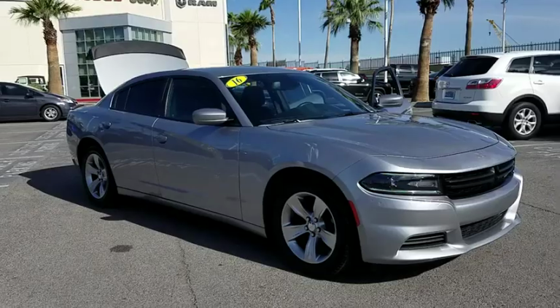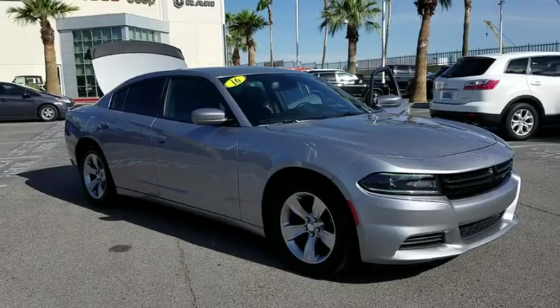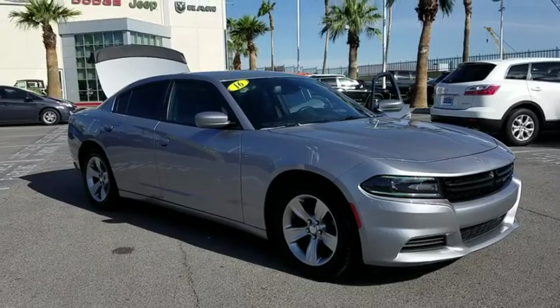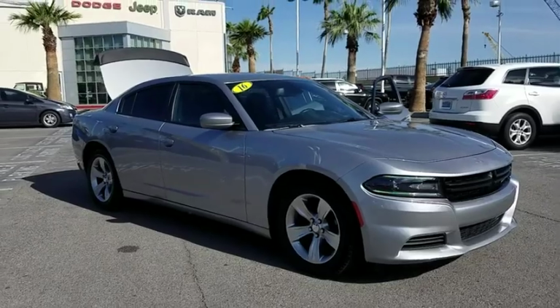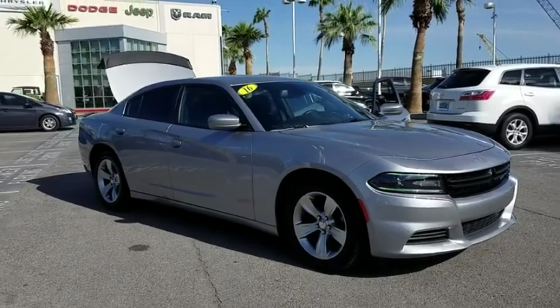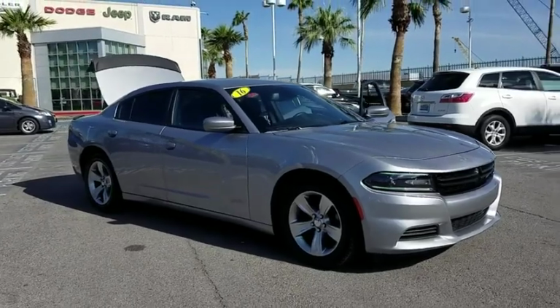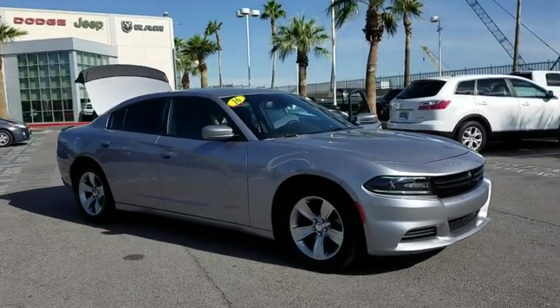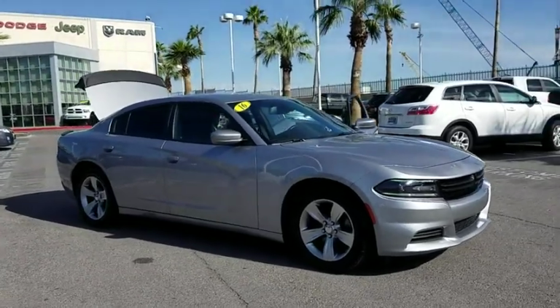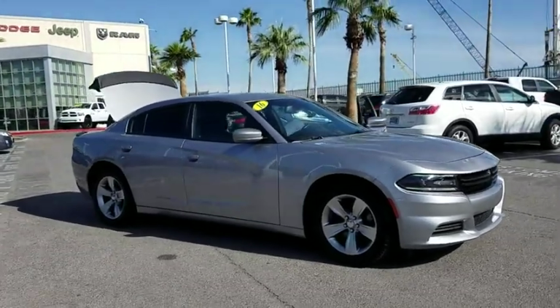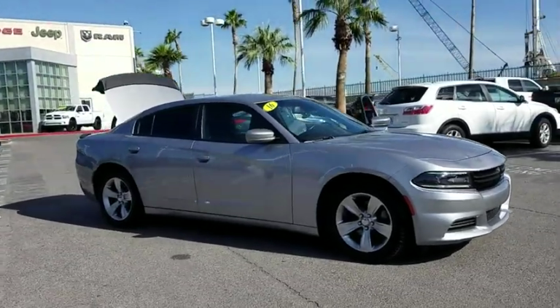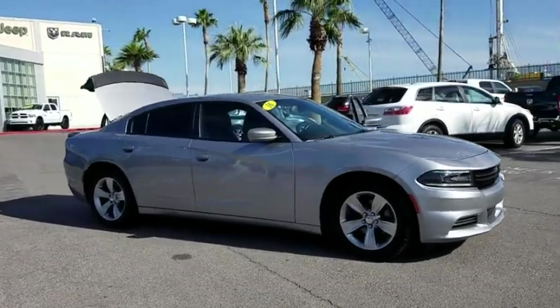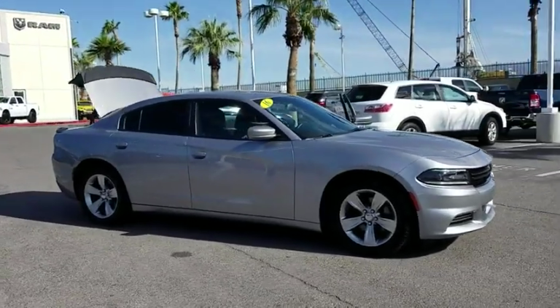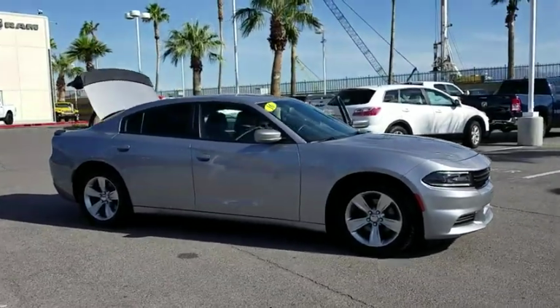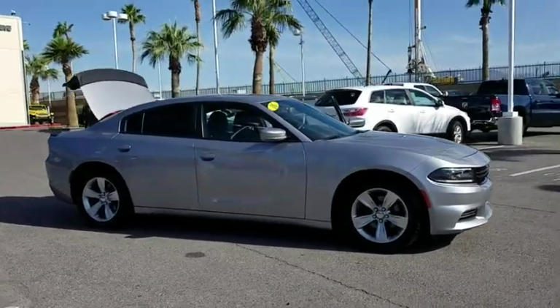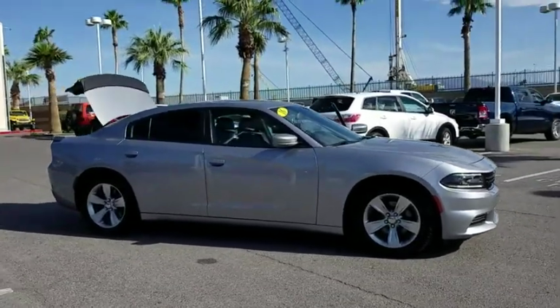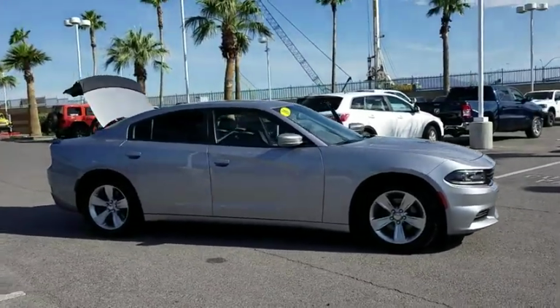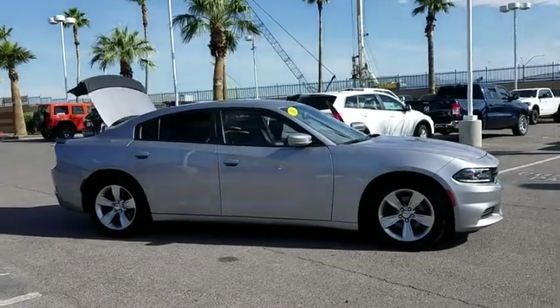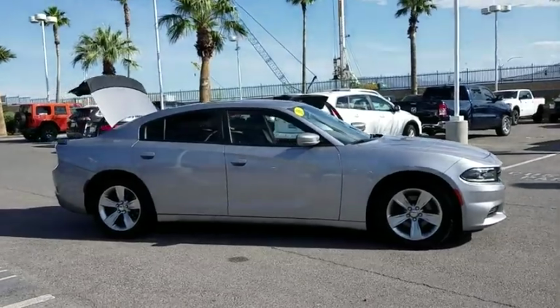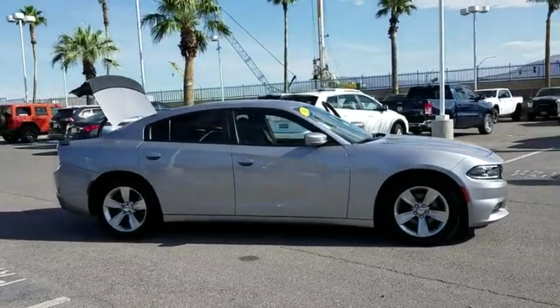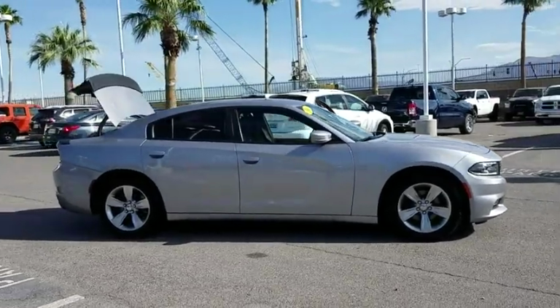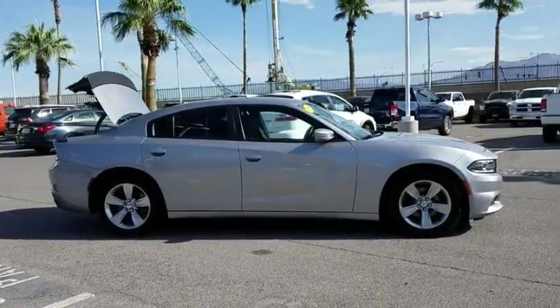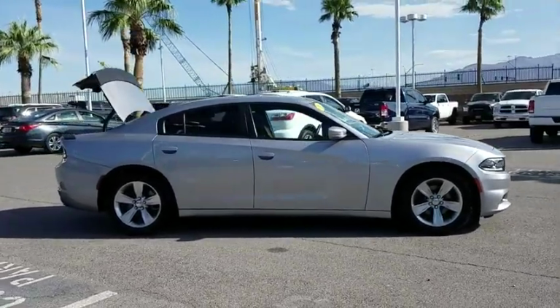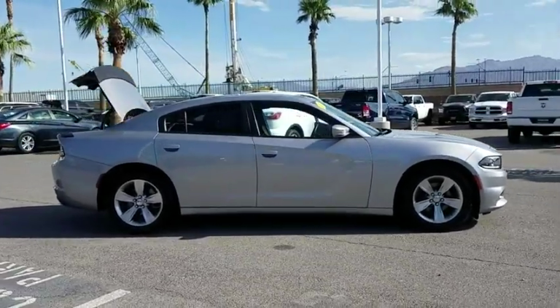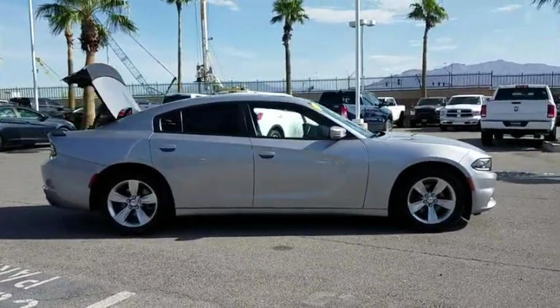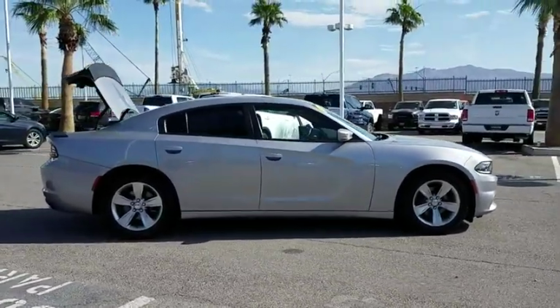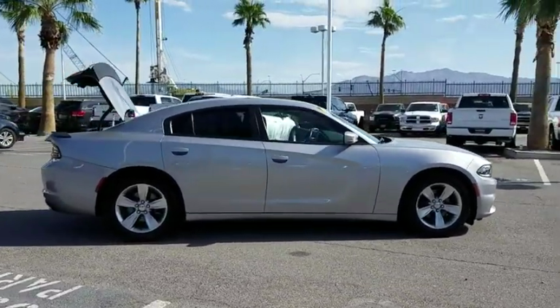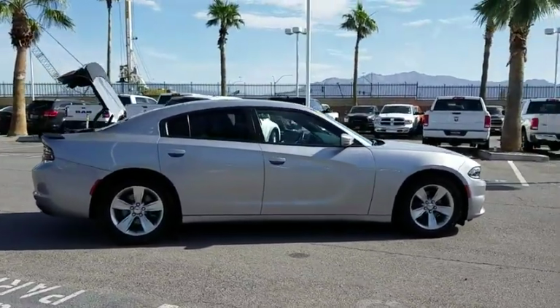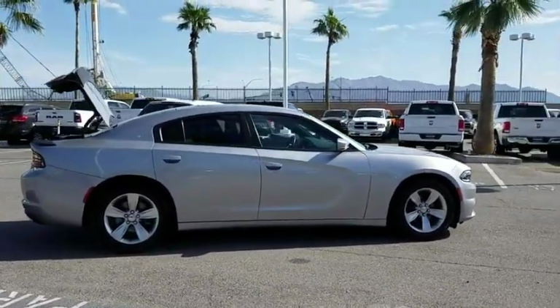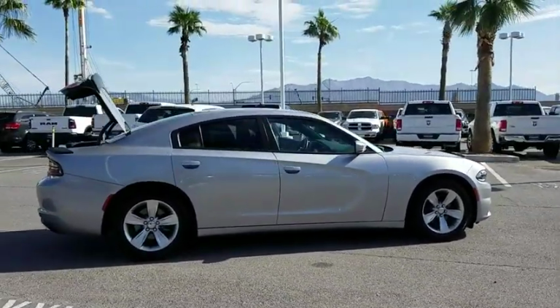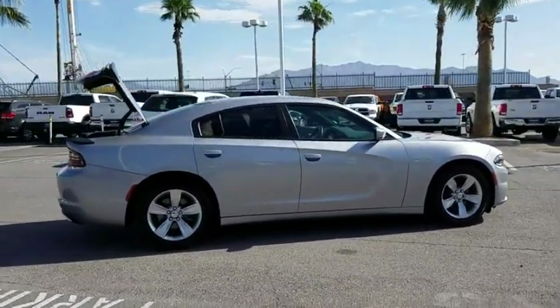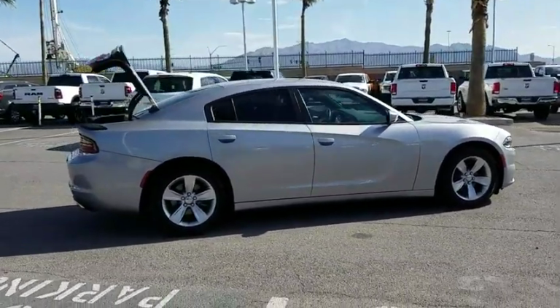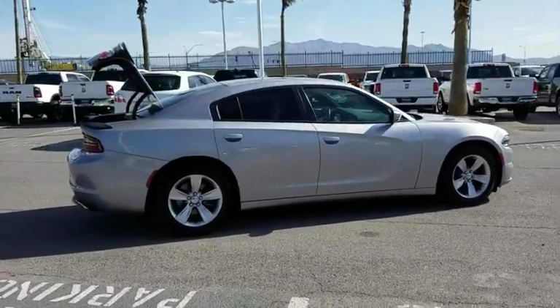The 2016 Dodge Charger injects some versatility, comfort, and sophistication into your muscle. The Charger is a powerful sedan that excites at every turn.